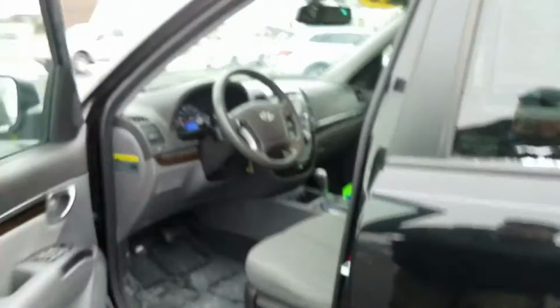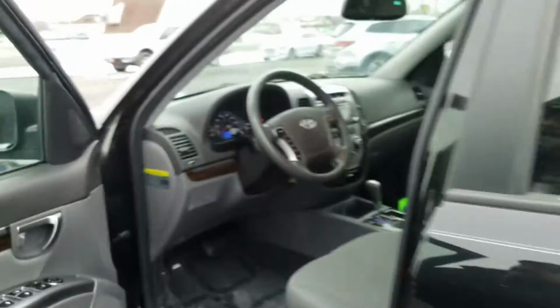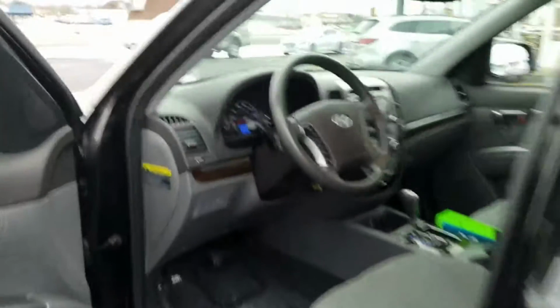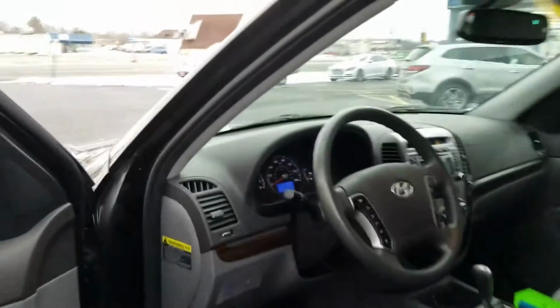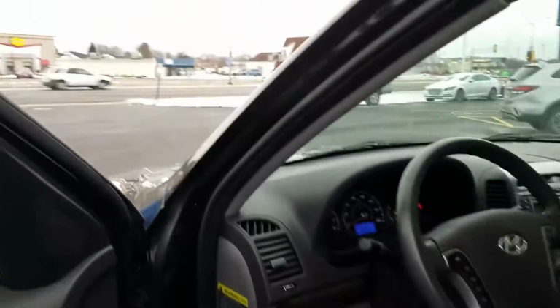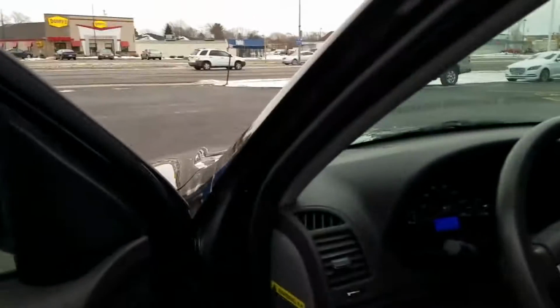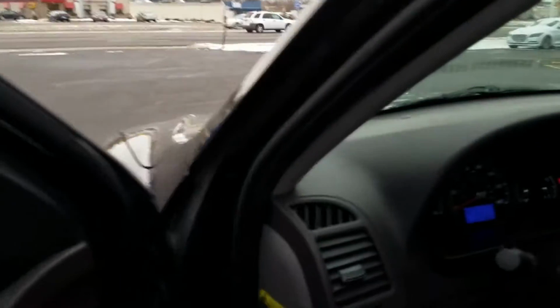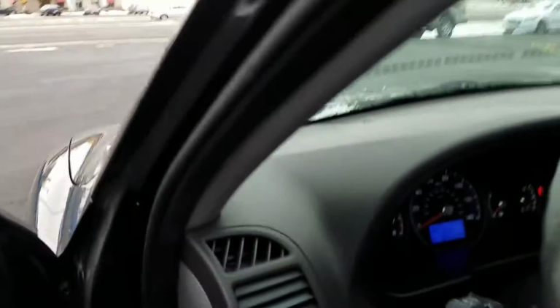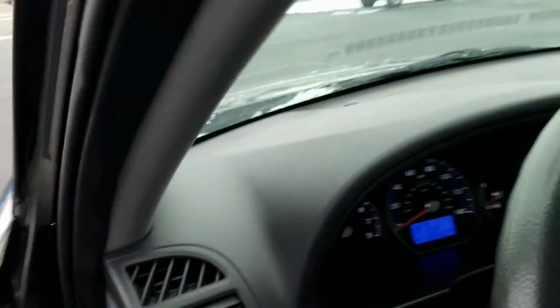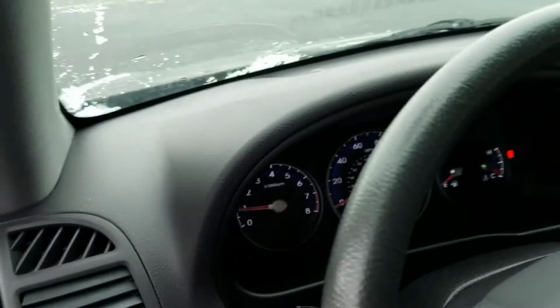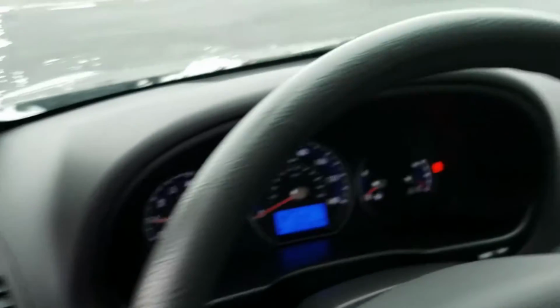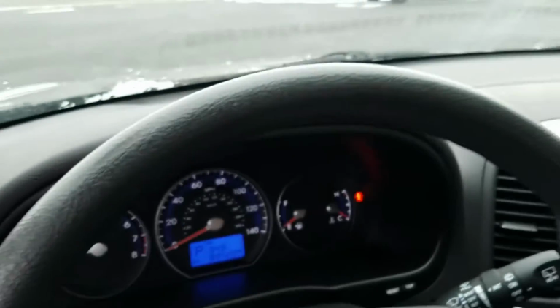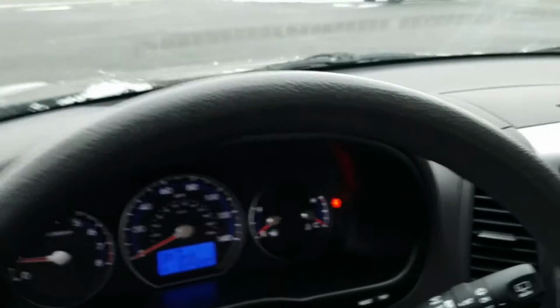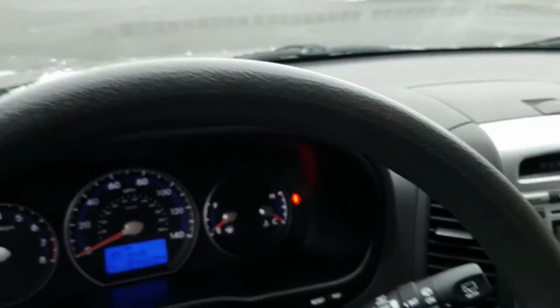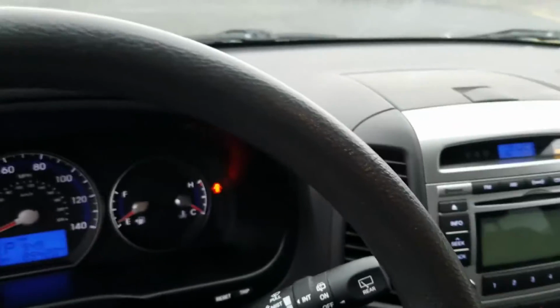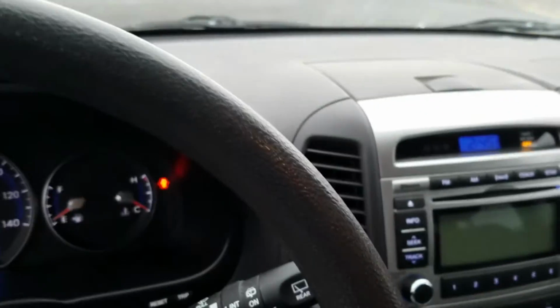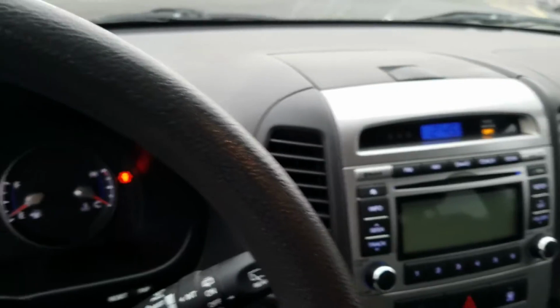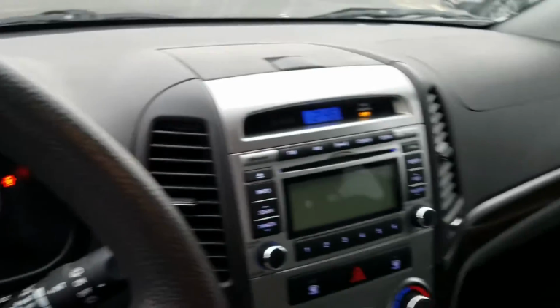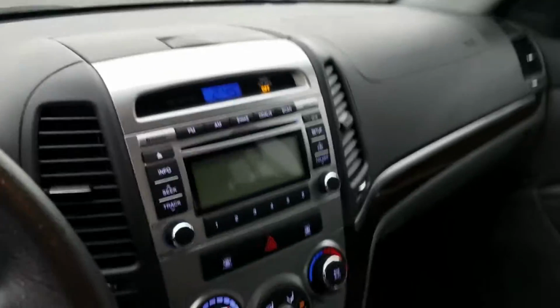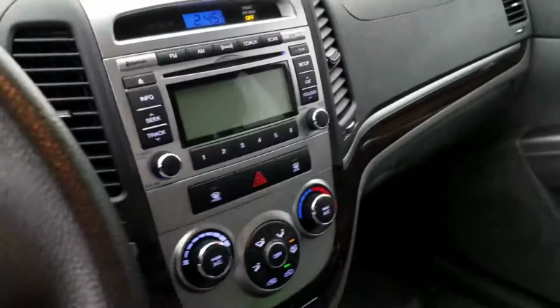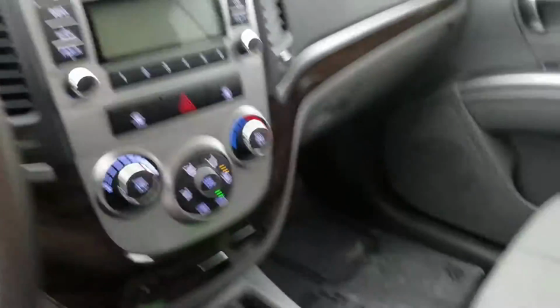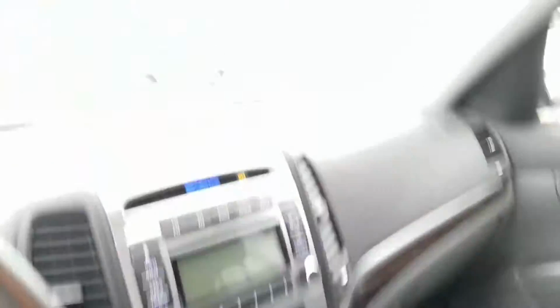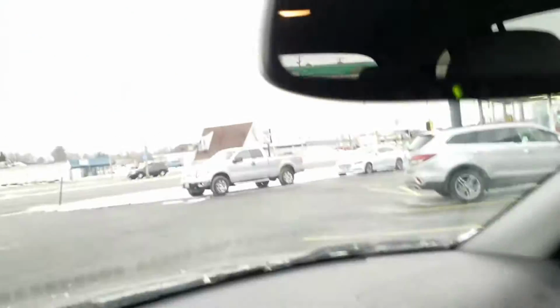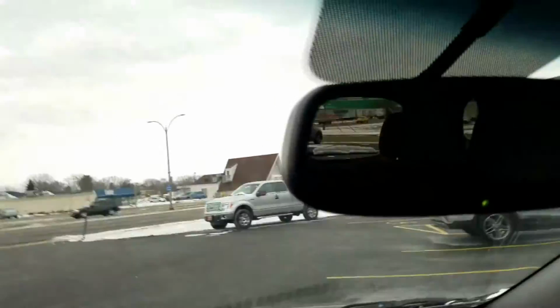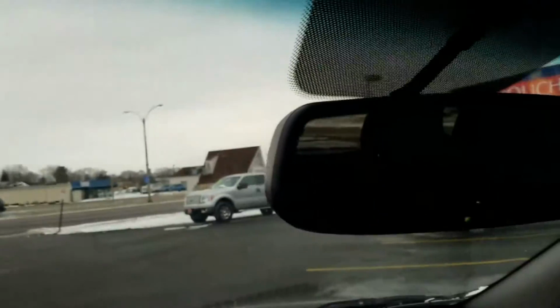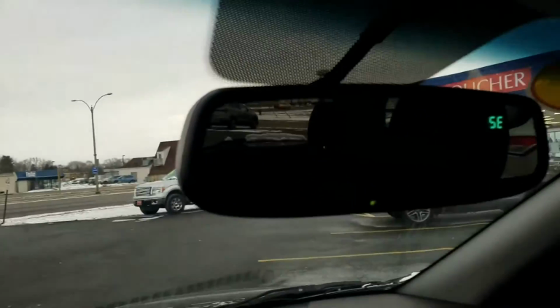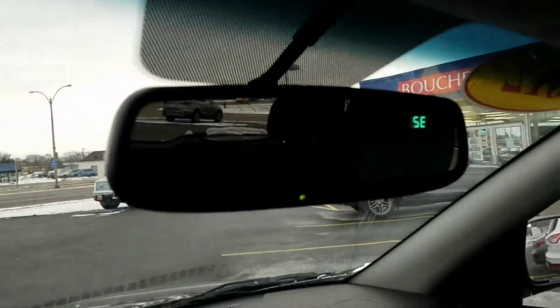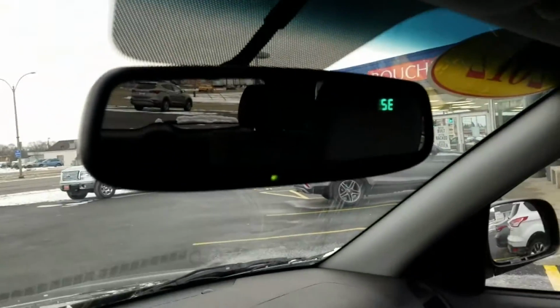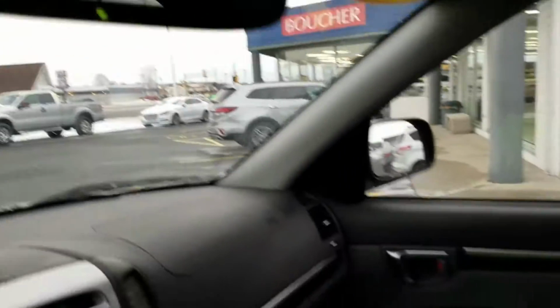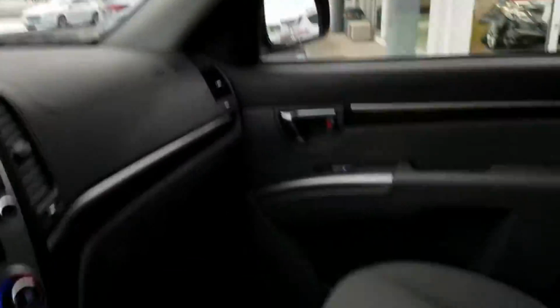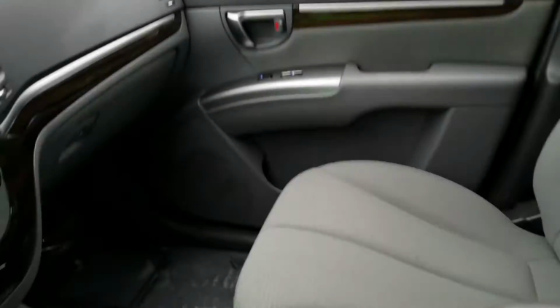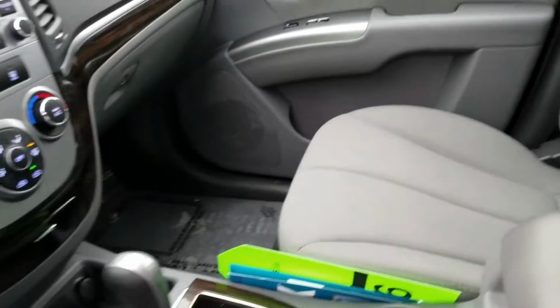What you have inside, it comes with Bluetooth. It also has a HomeLink system on your rearview mirror, along with a compass.